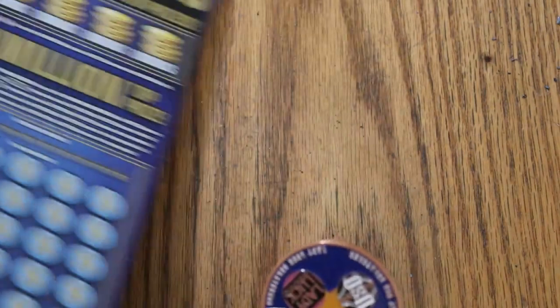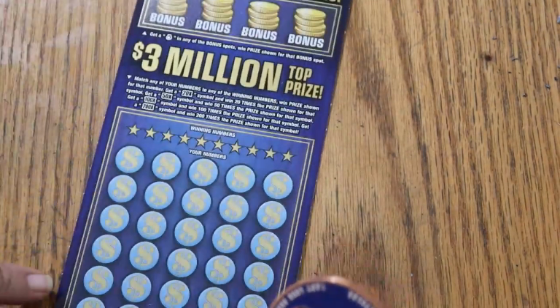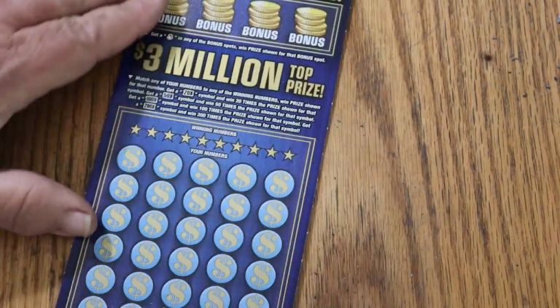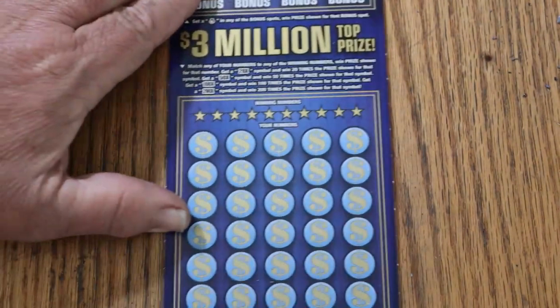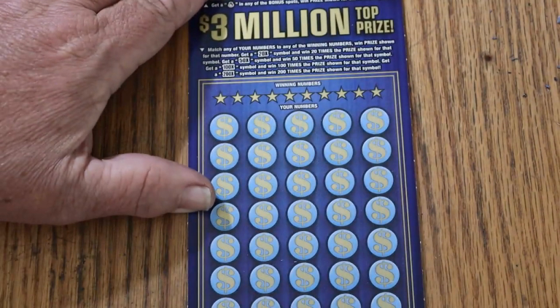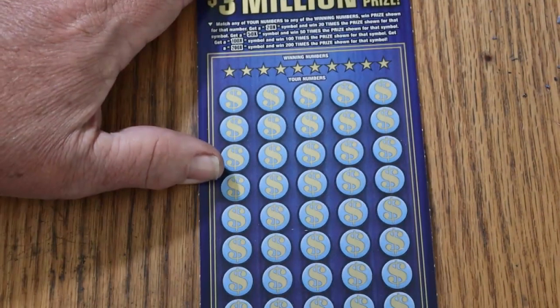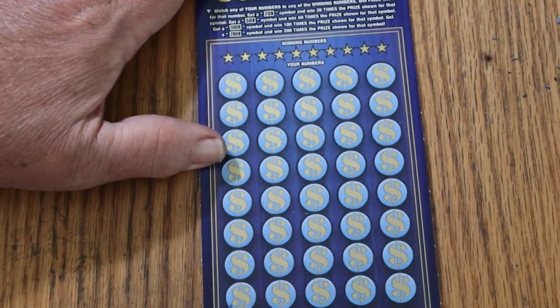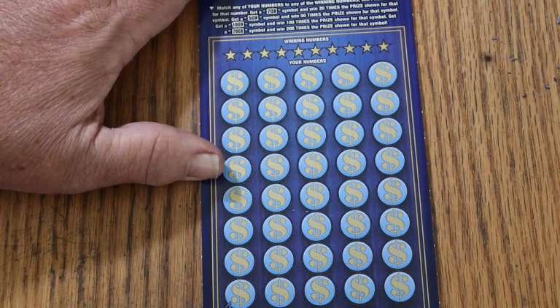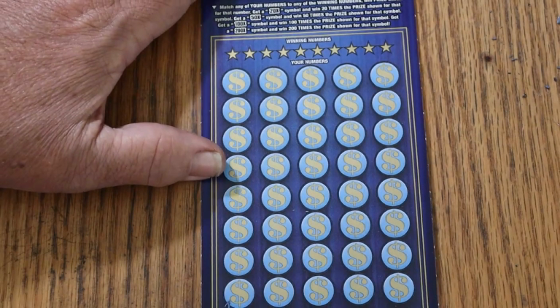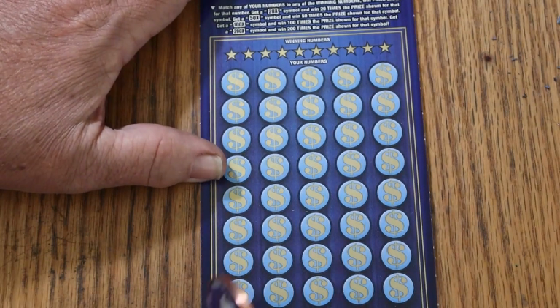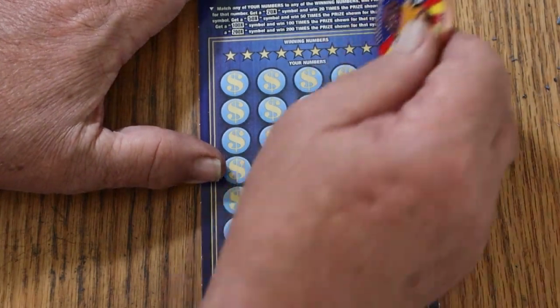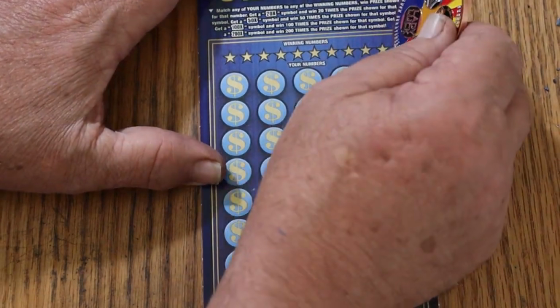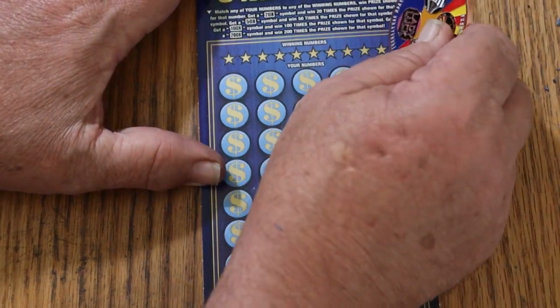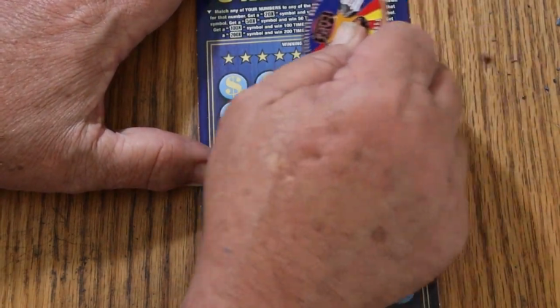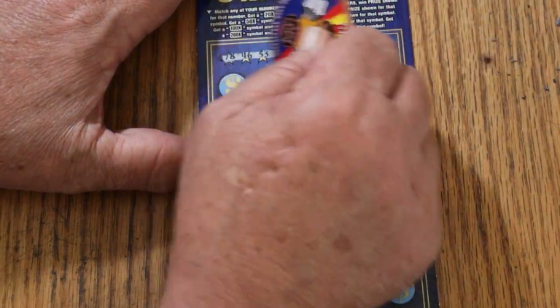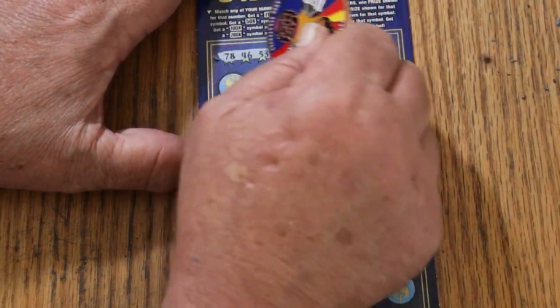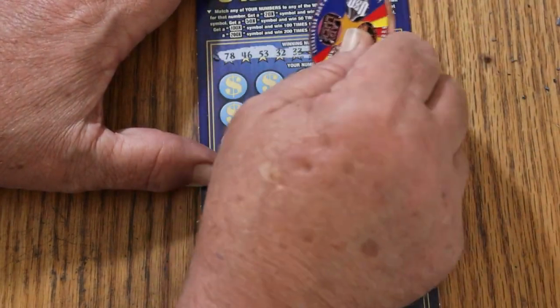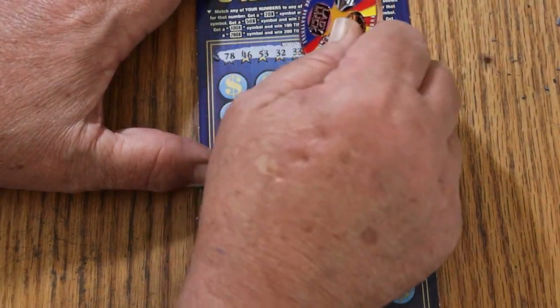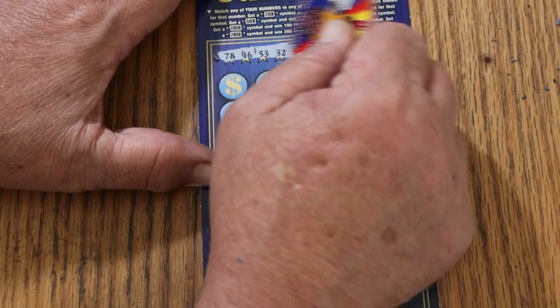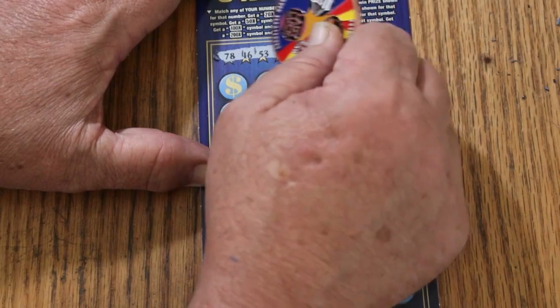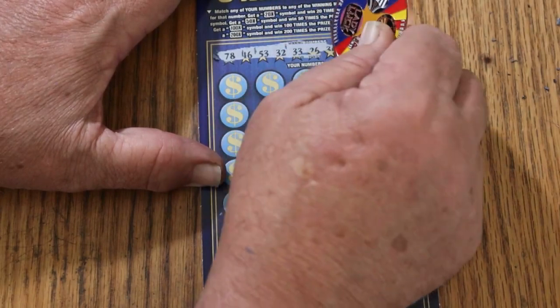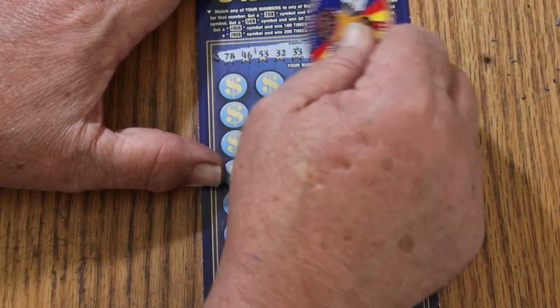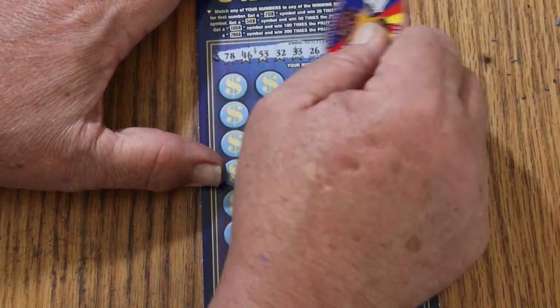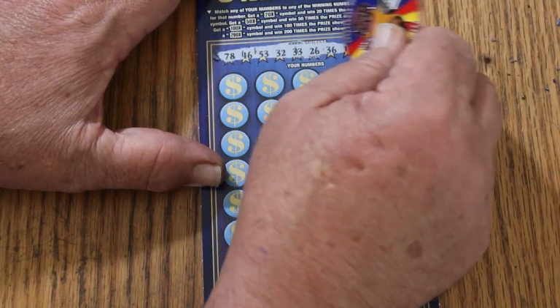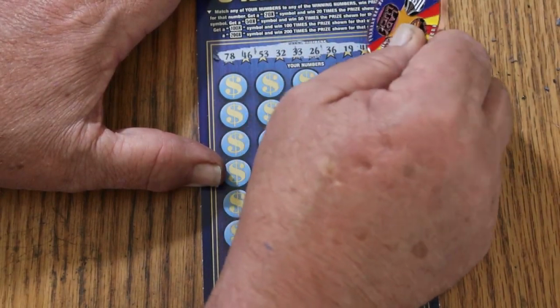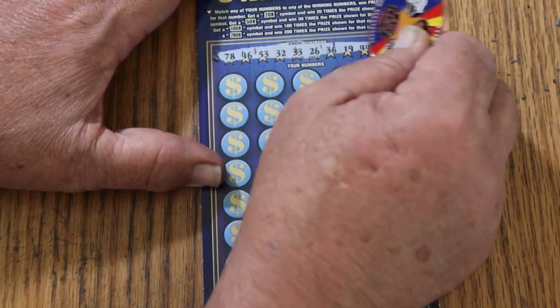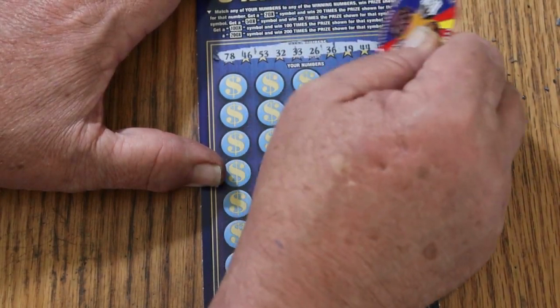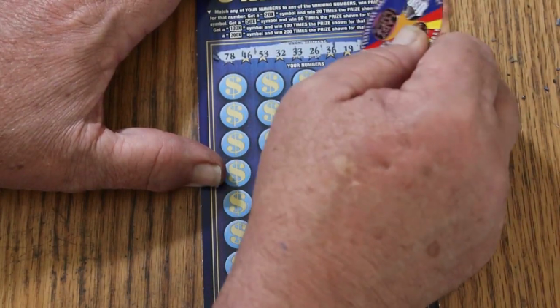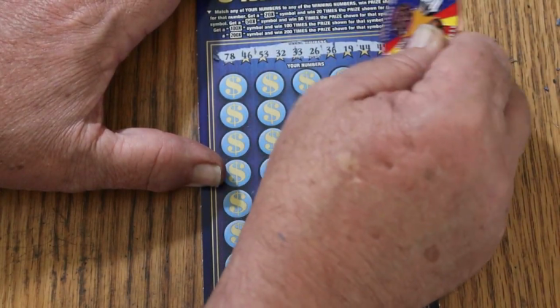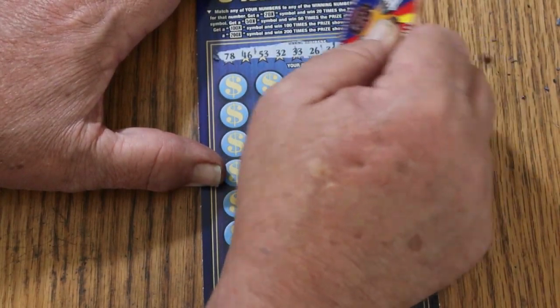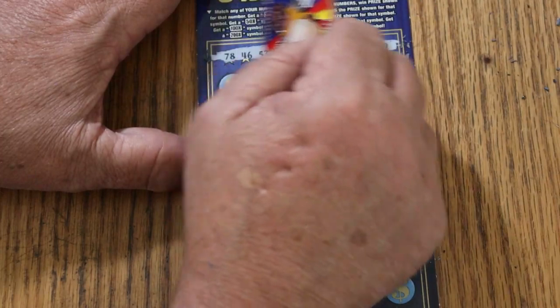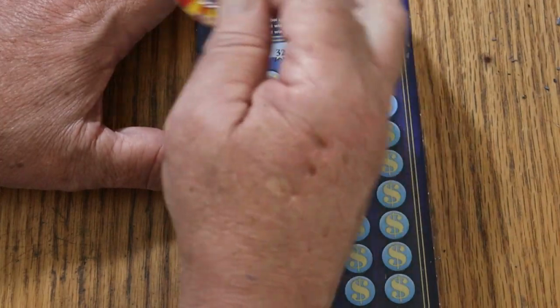Alright, ticket 22. Your numbers: 78, 46, 53, 32, 33, 26, 36, 19, 44, and 49.